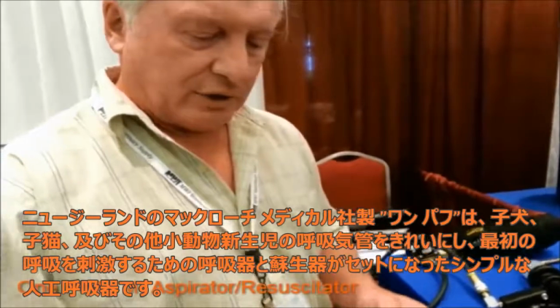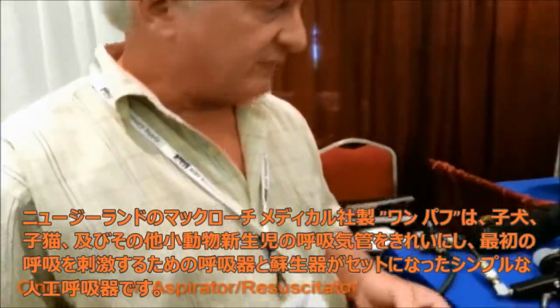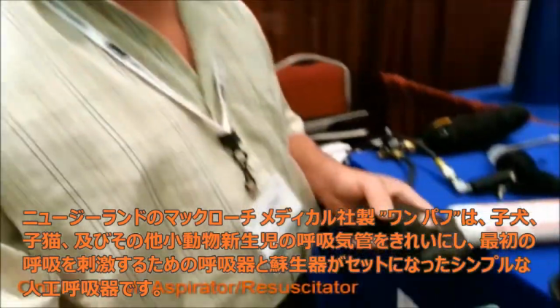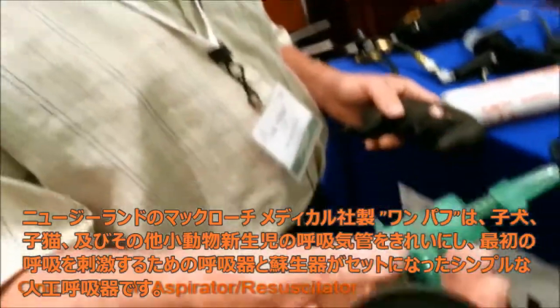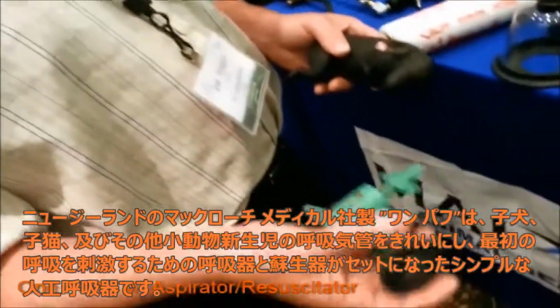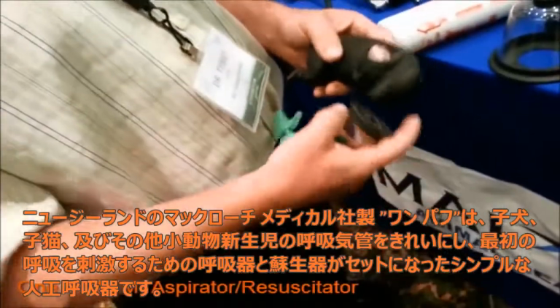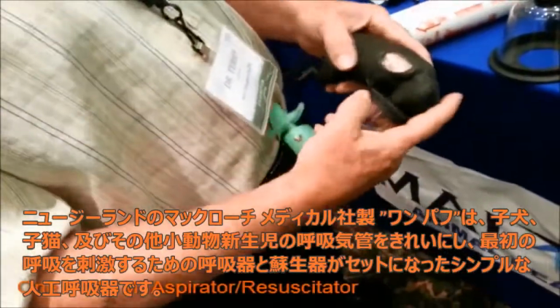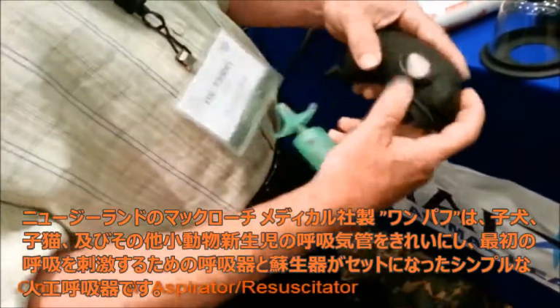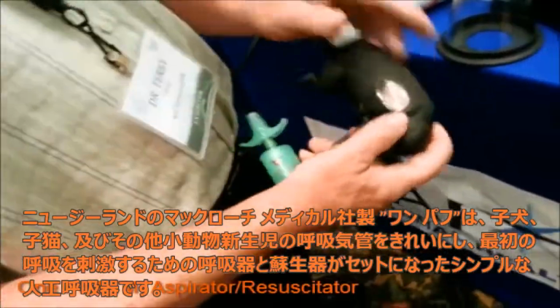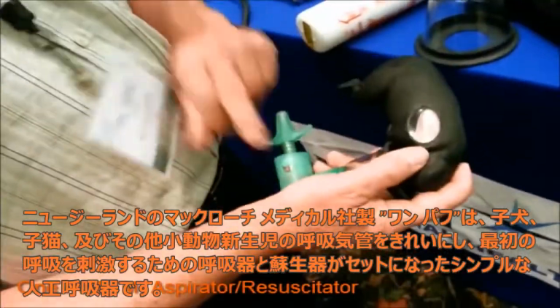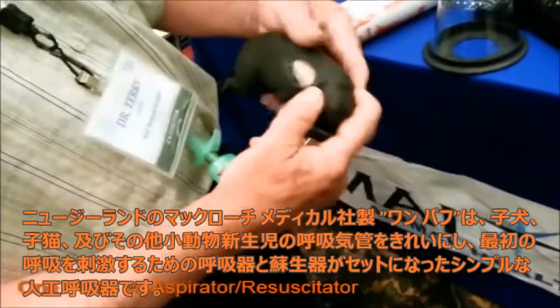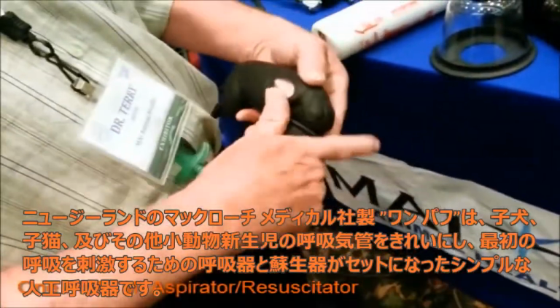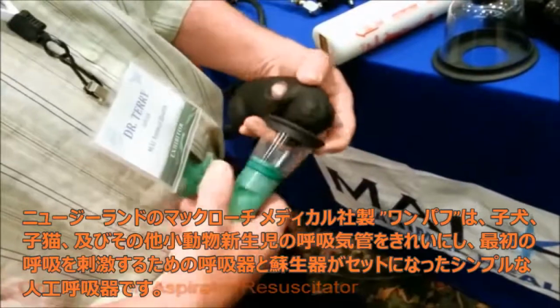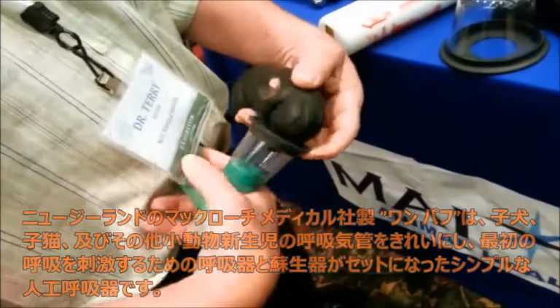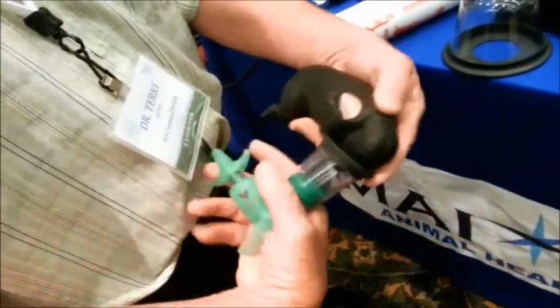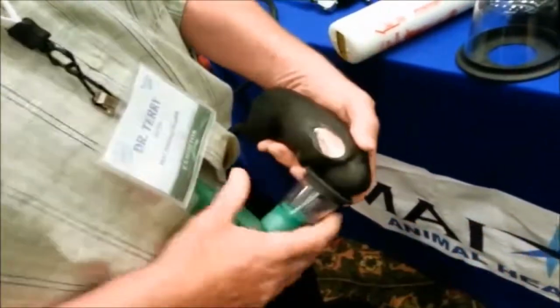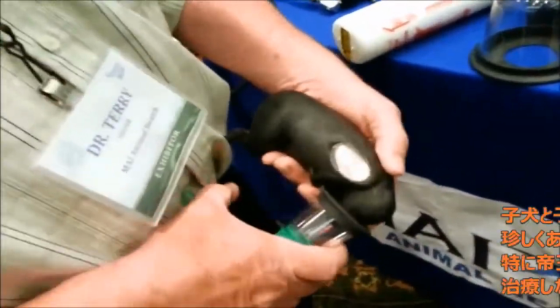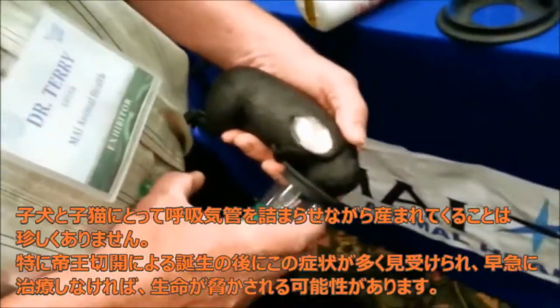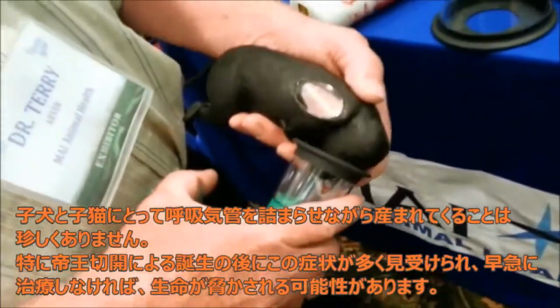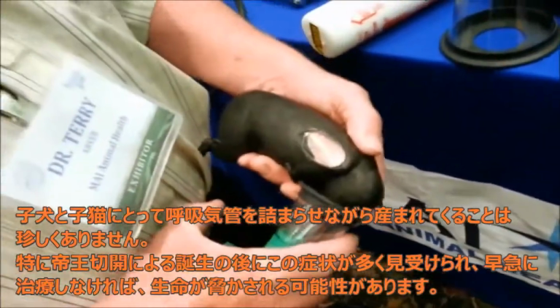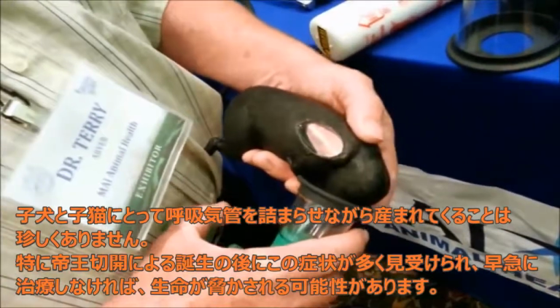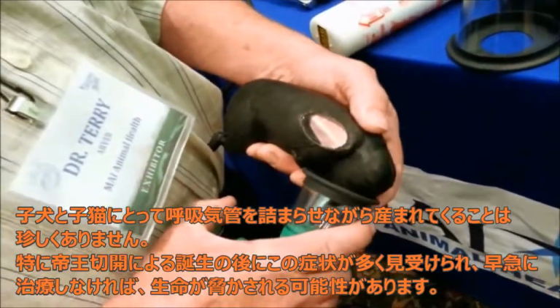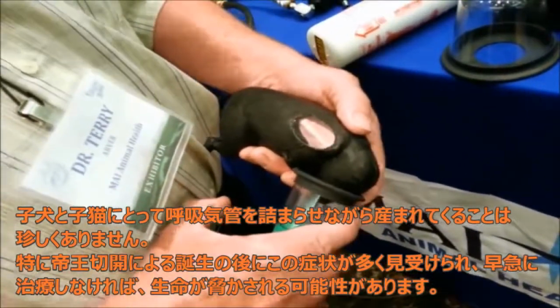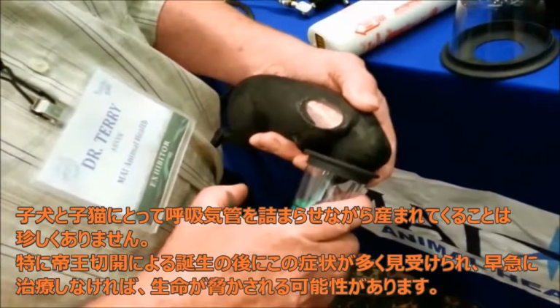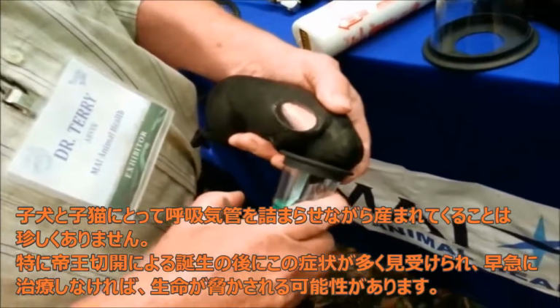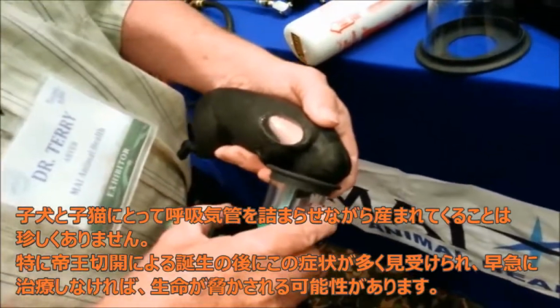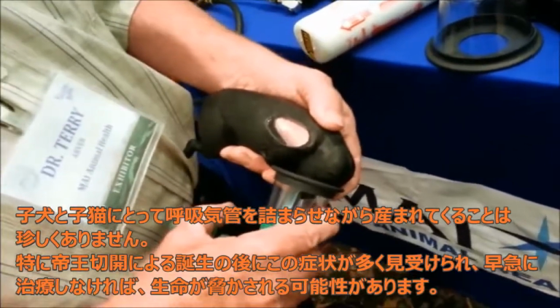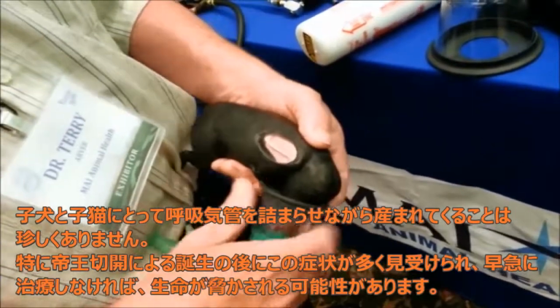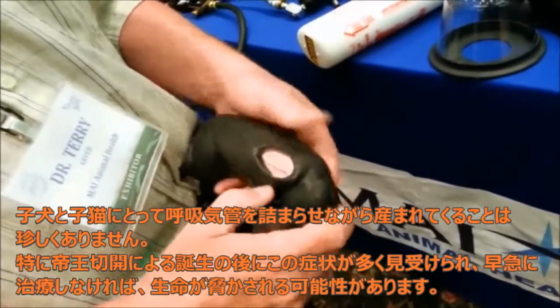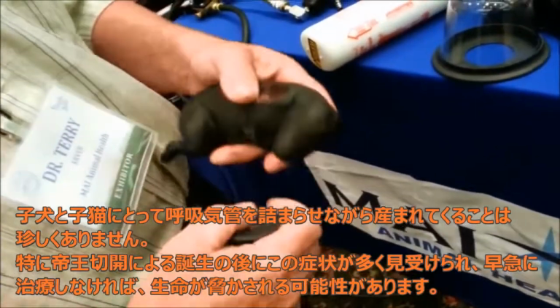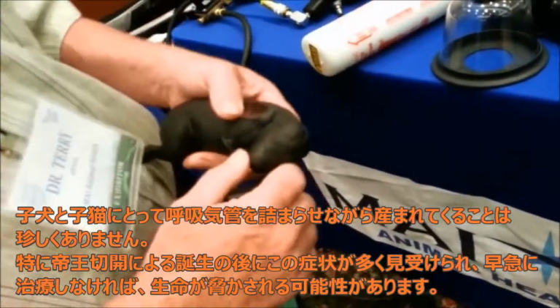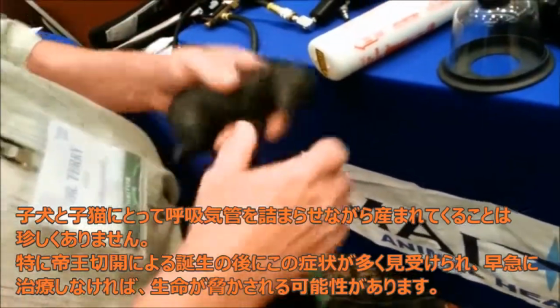We have two different attachments — one's the A and it's labeled thus. What we're doing here is just trying to get the mucus and the obstruction out of the upper airway. So we pull that once to get all the mucus out.